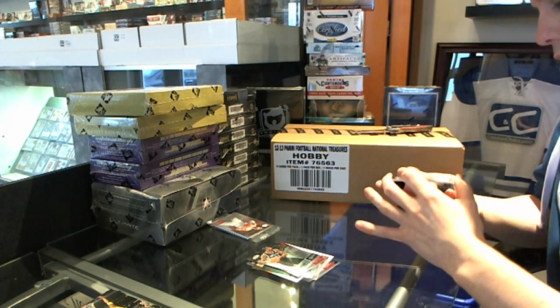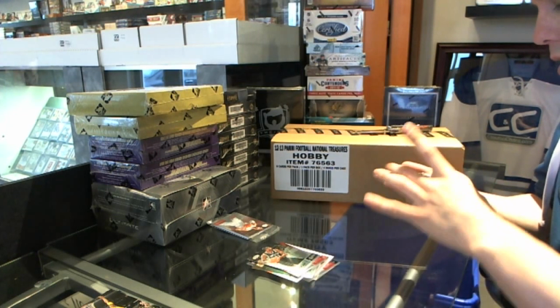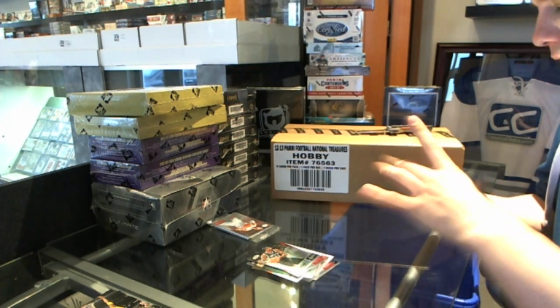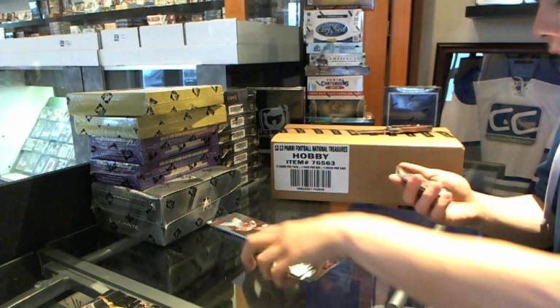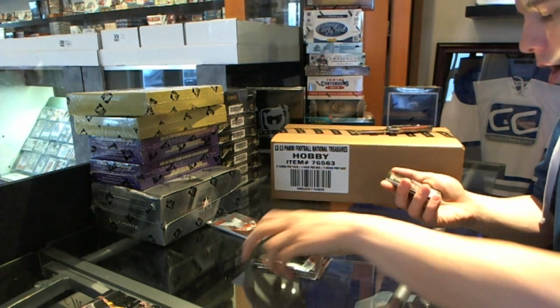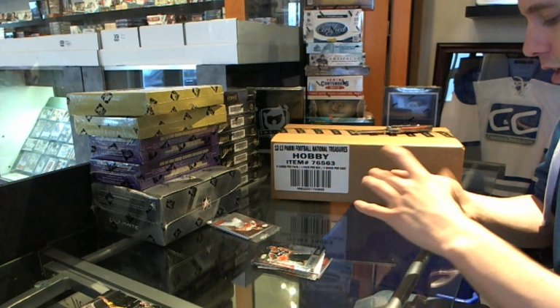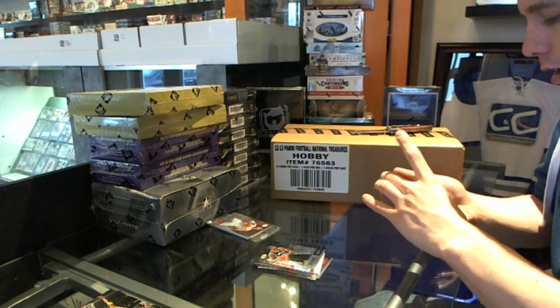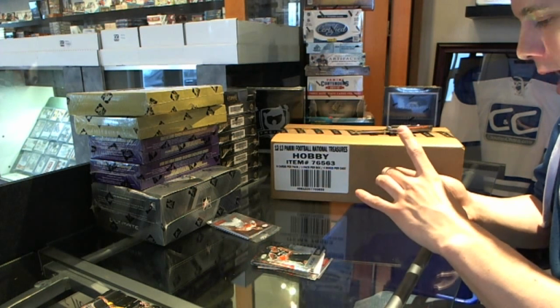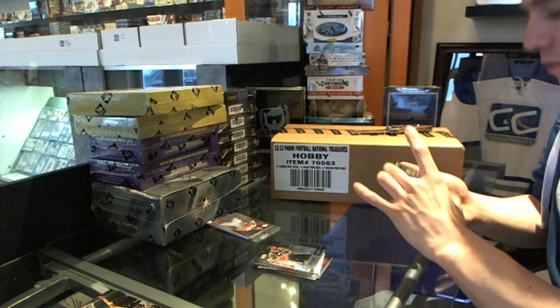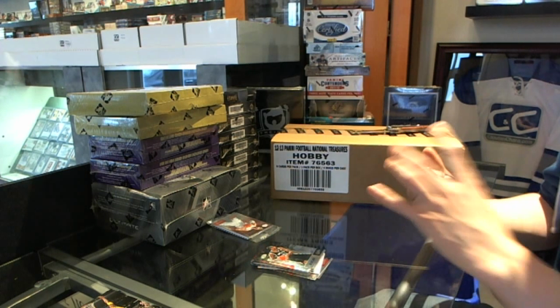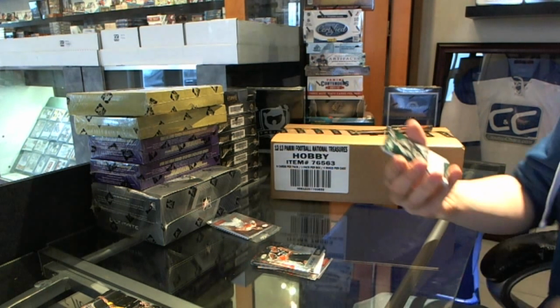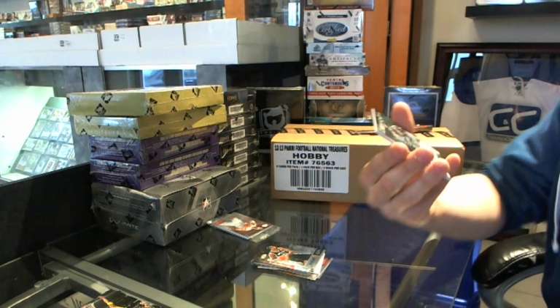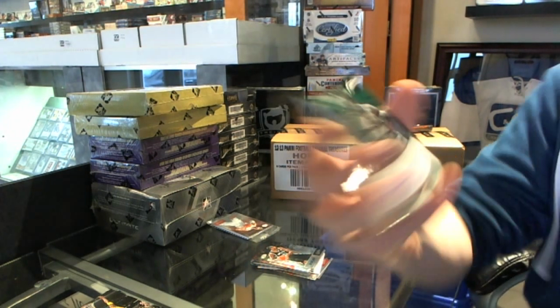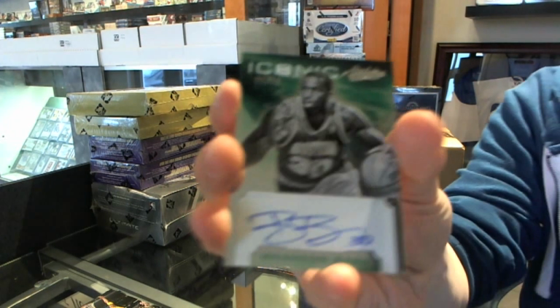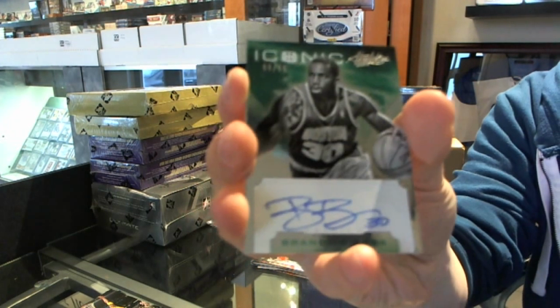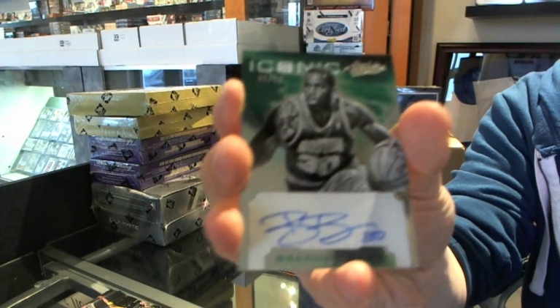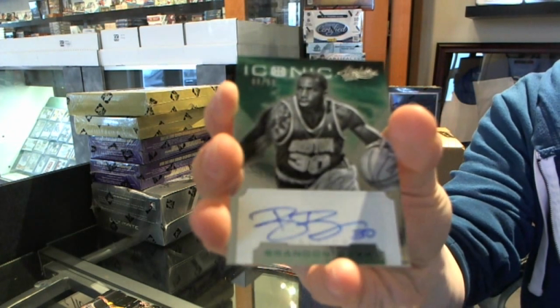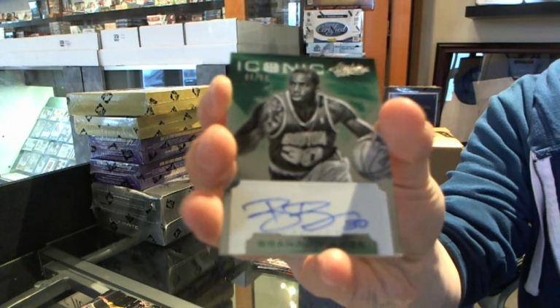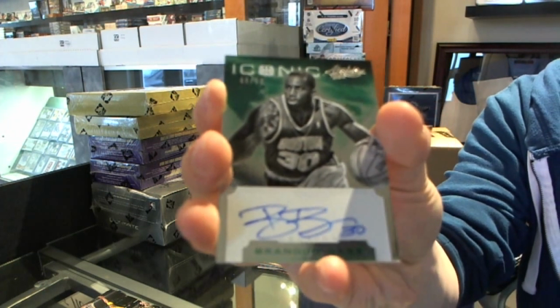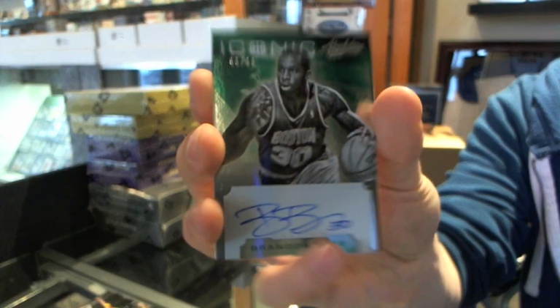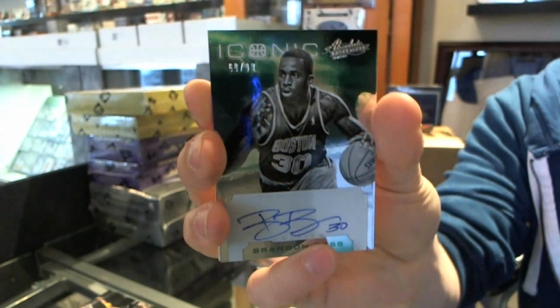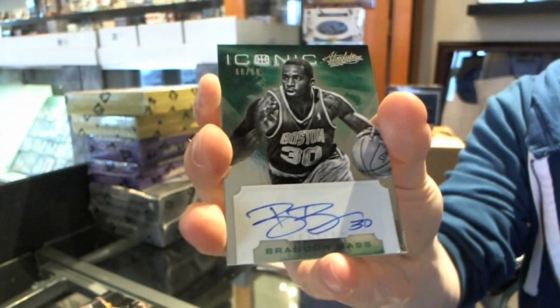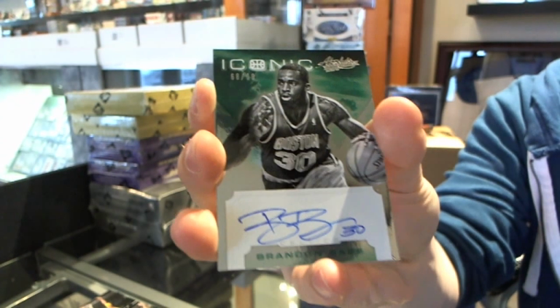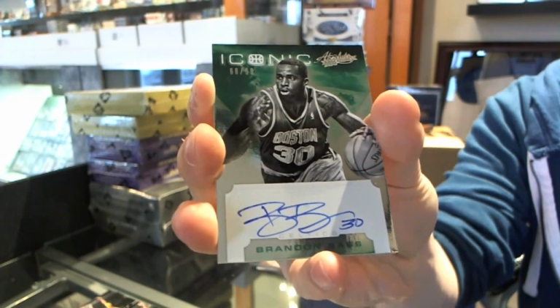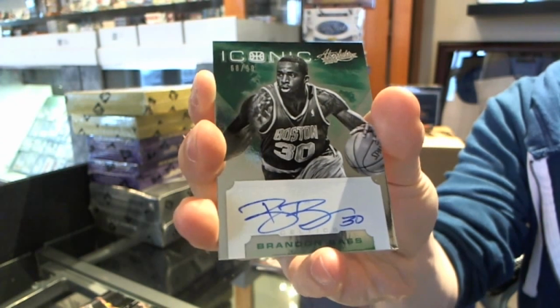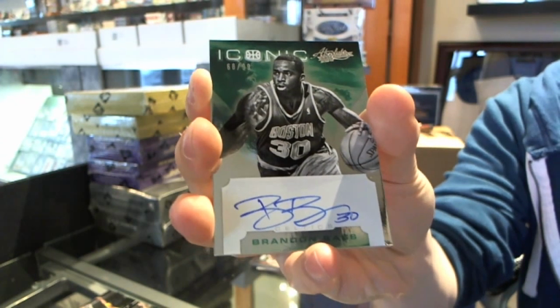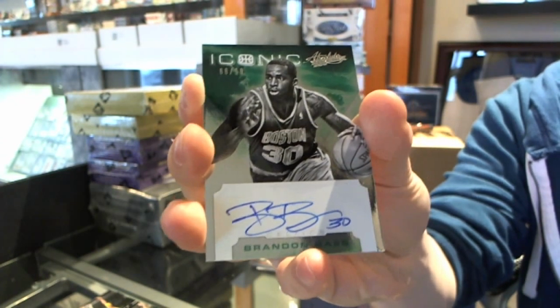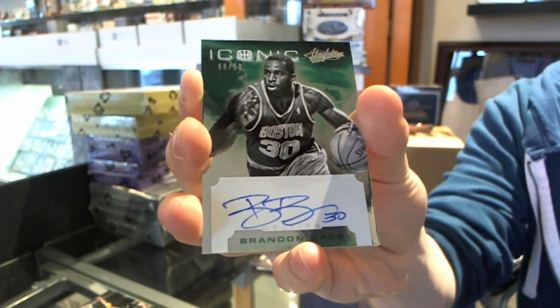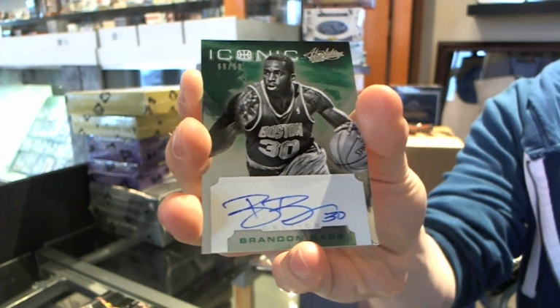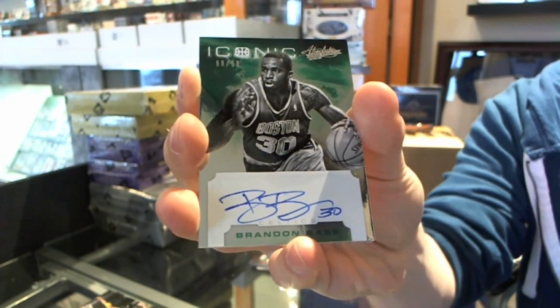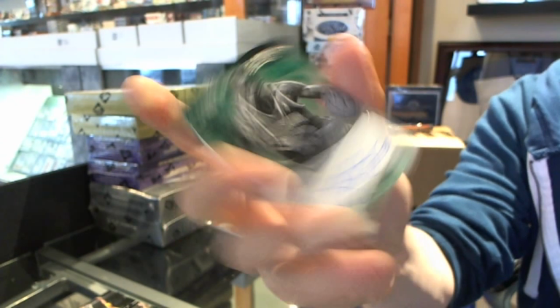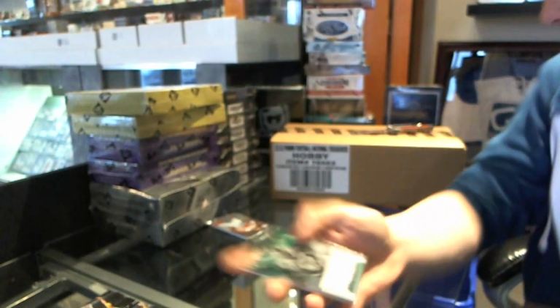We've got an iconic autograph, number to 99 — Brandon Bass. Brandon Bass, iconic autograph, number to 99.